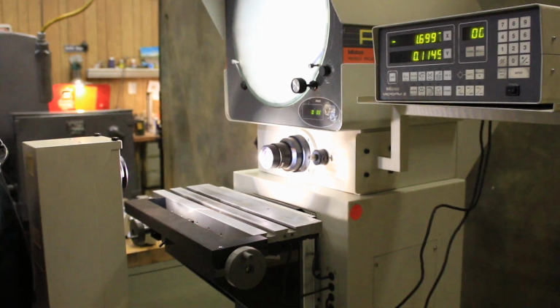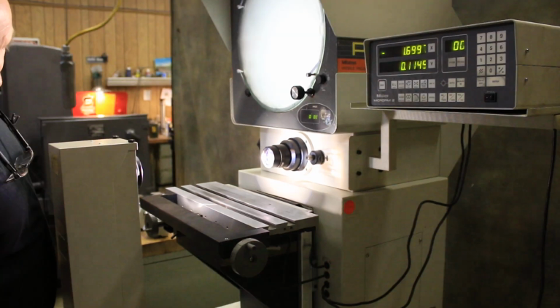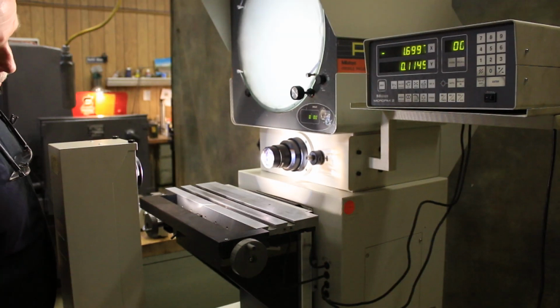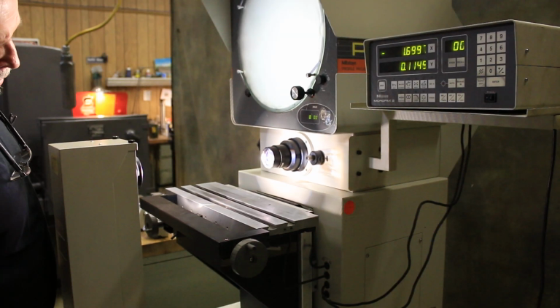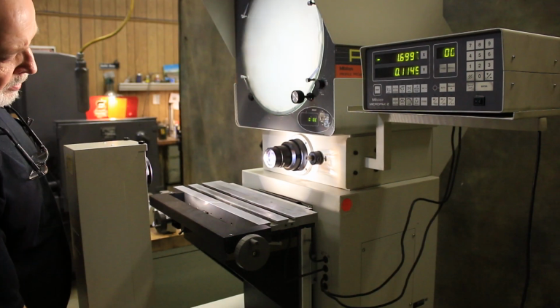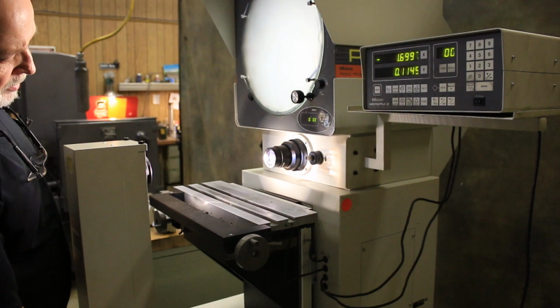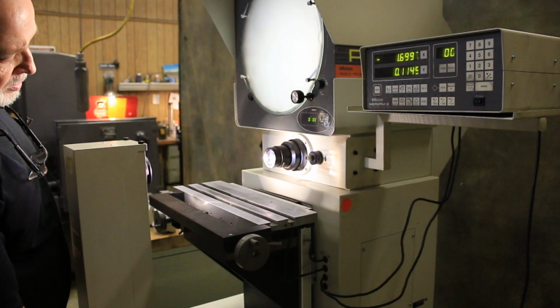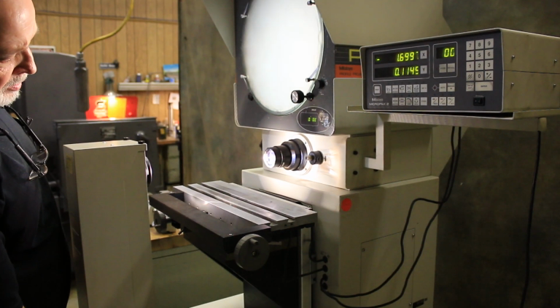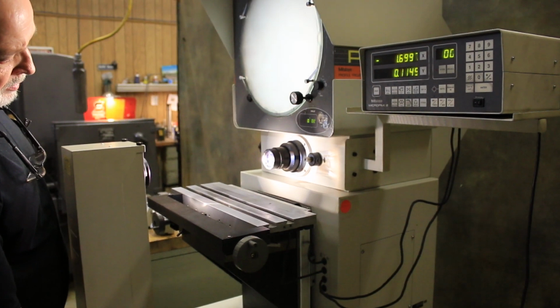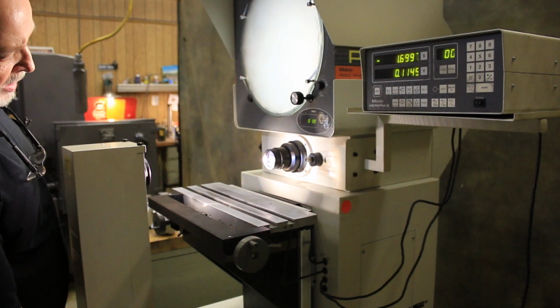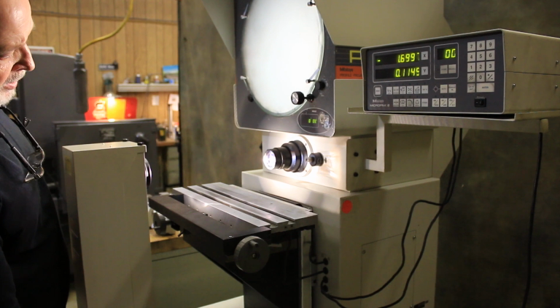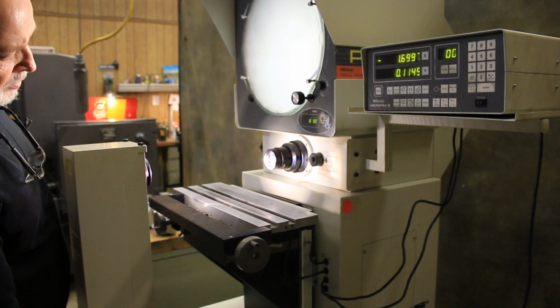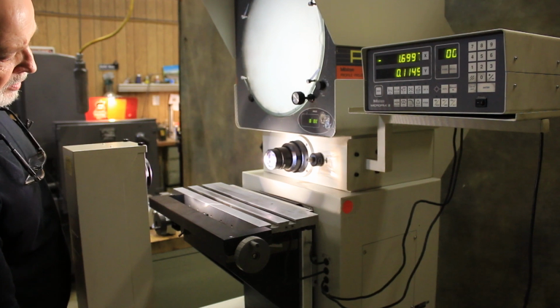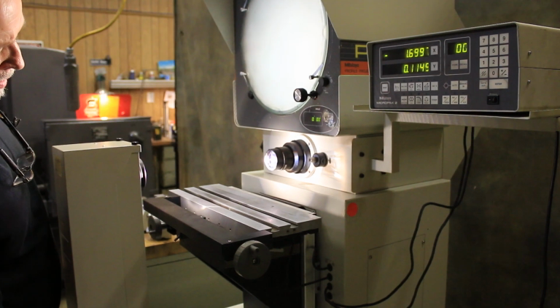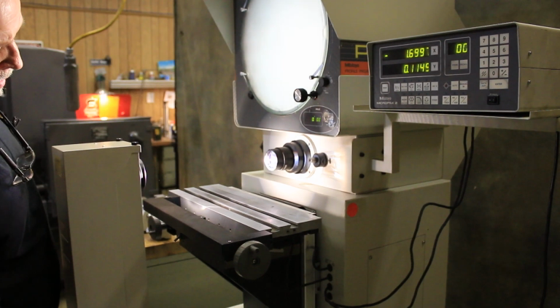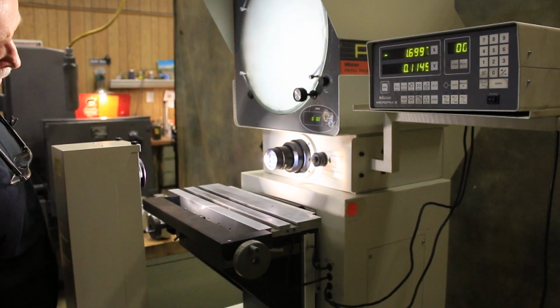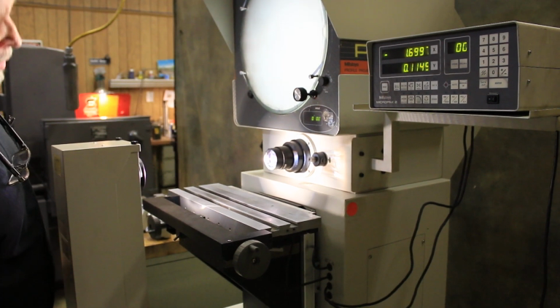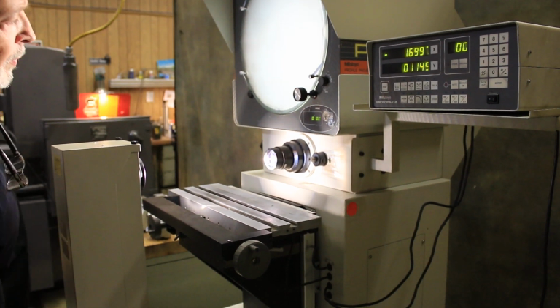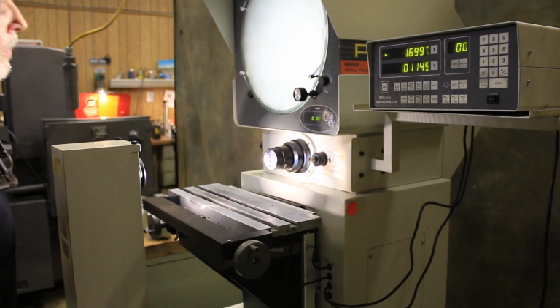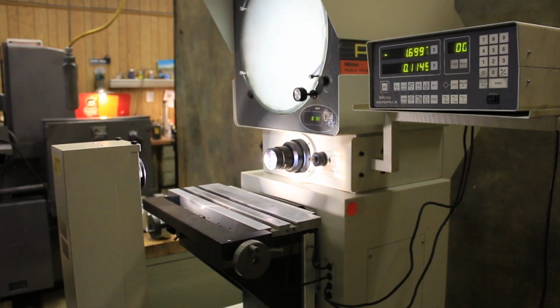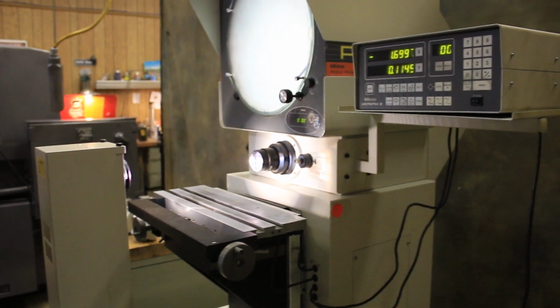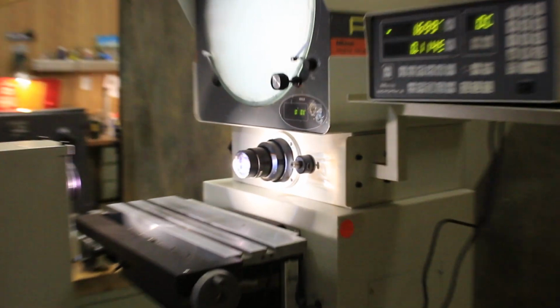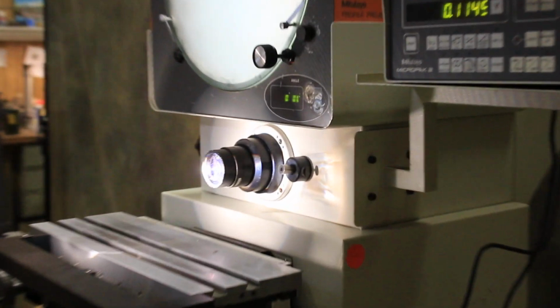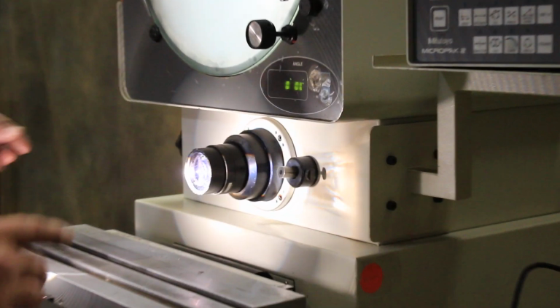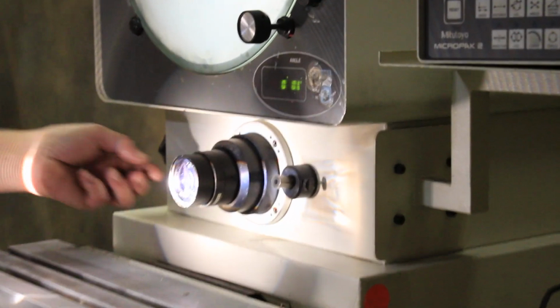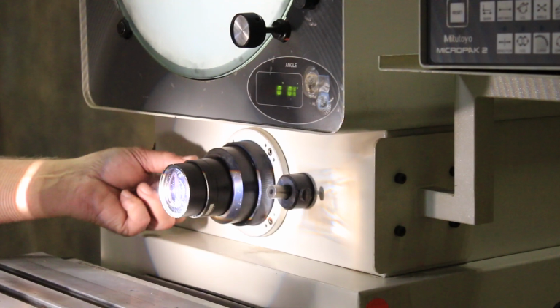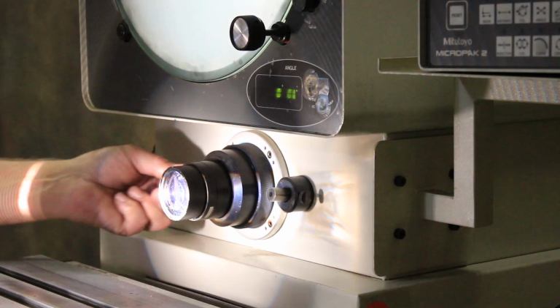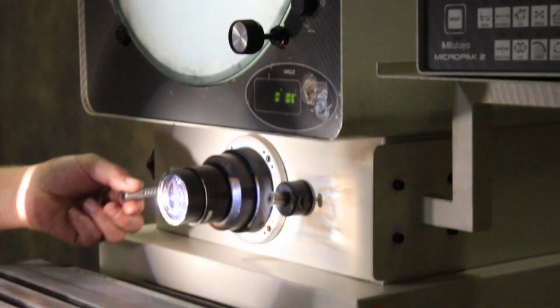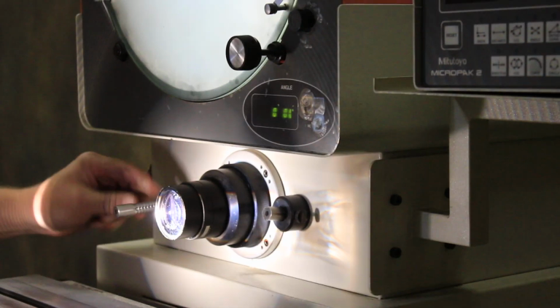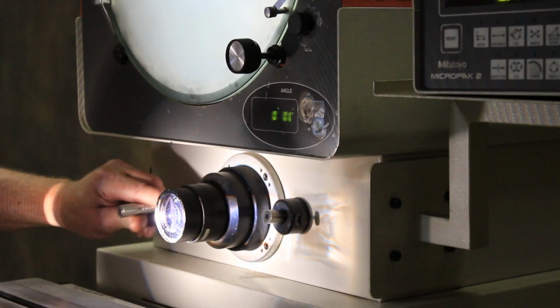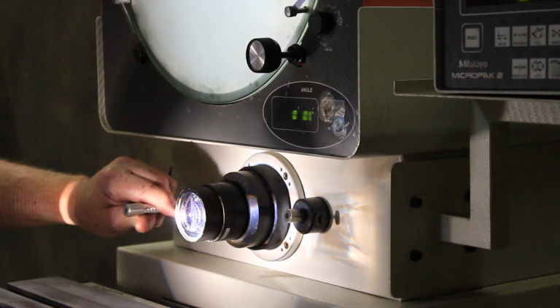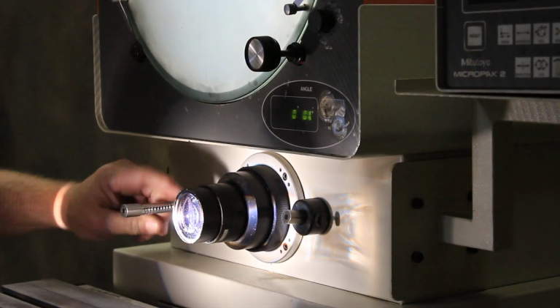That's it in the bright mode, and that's in the not-as-bright mode. Bright.